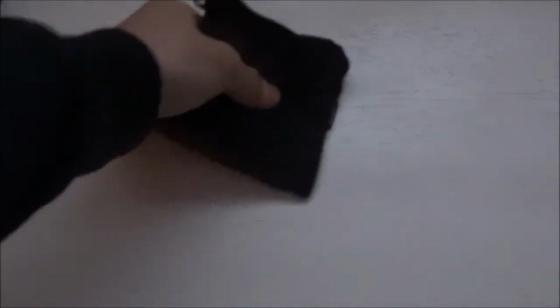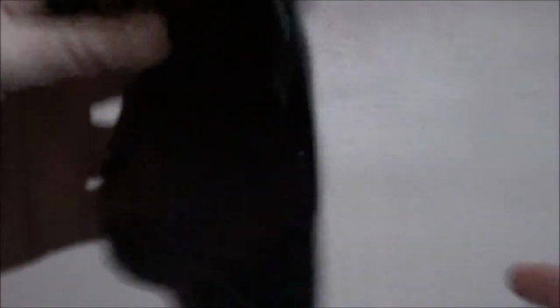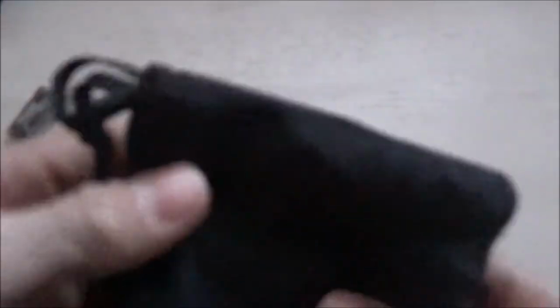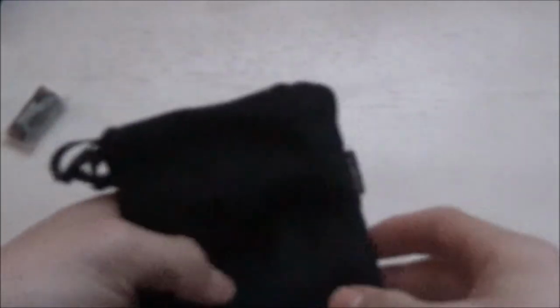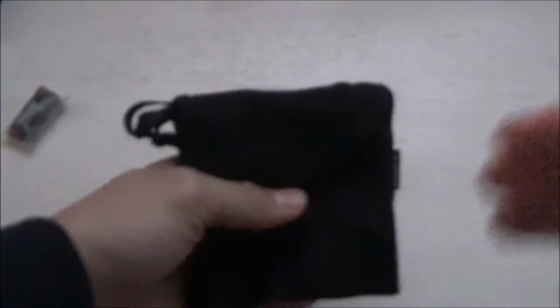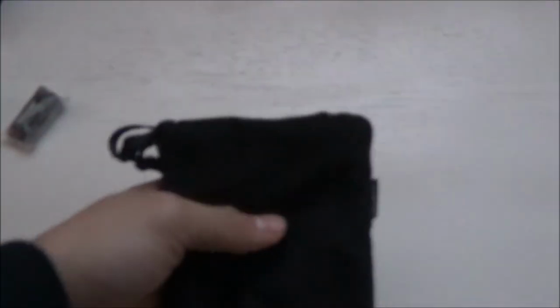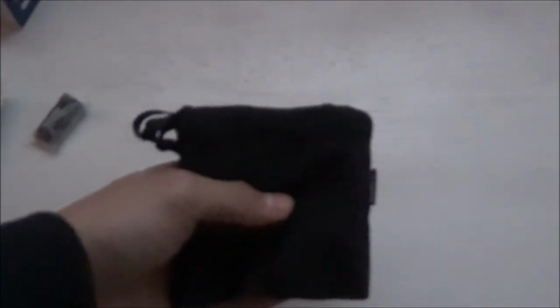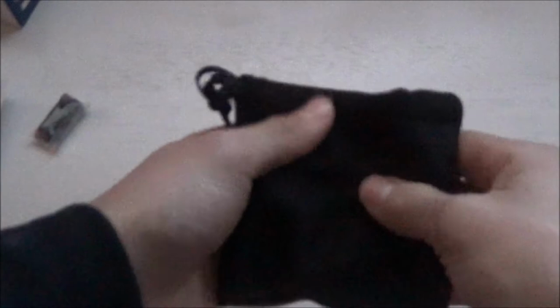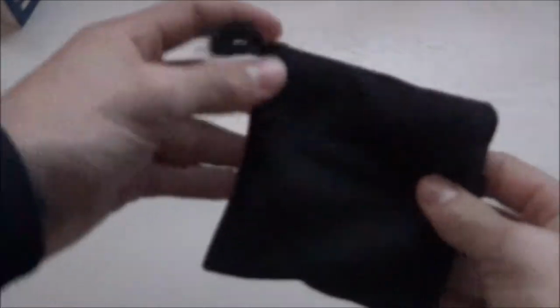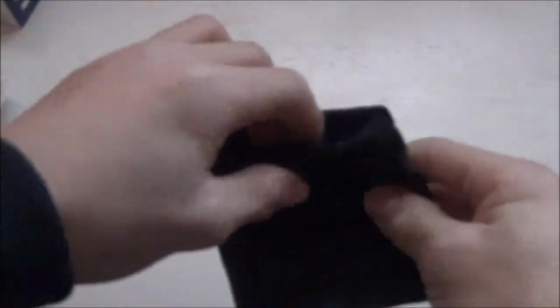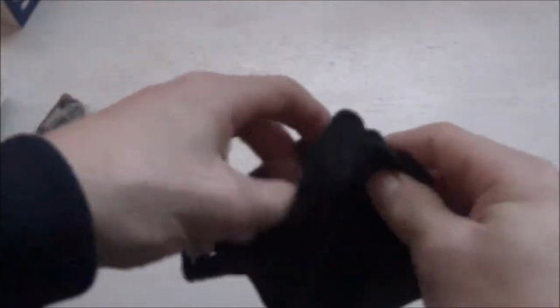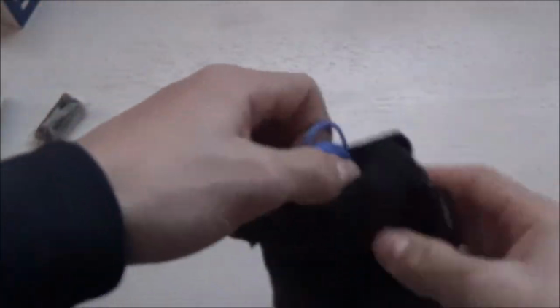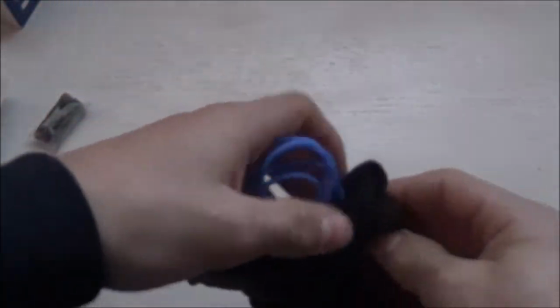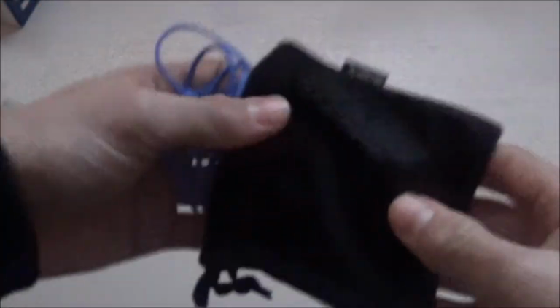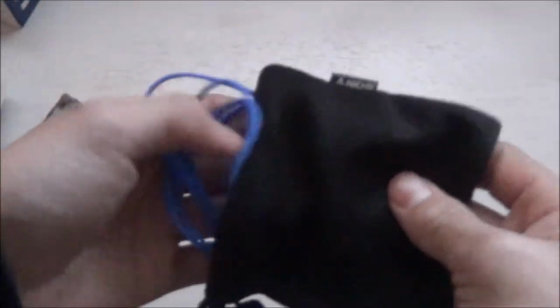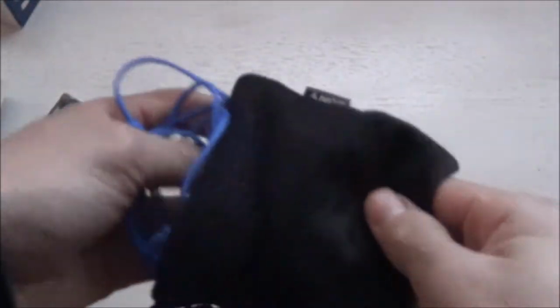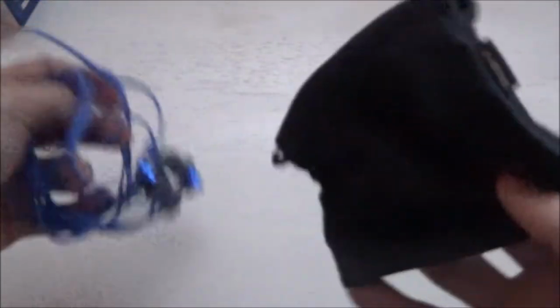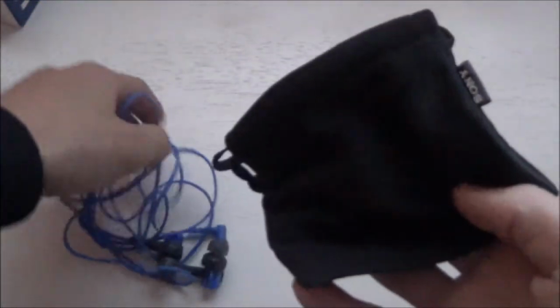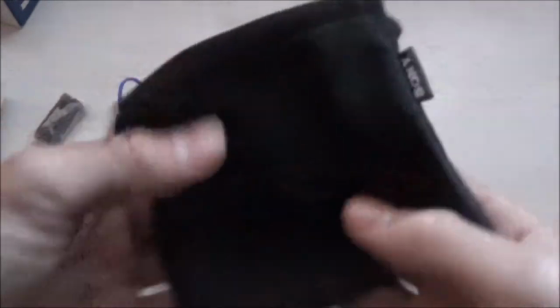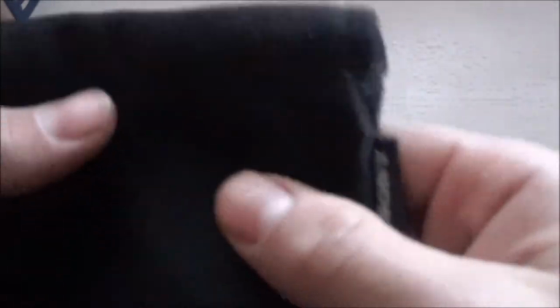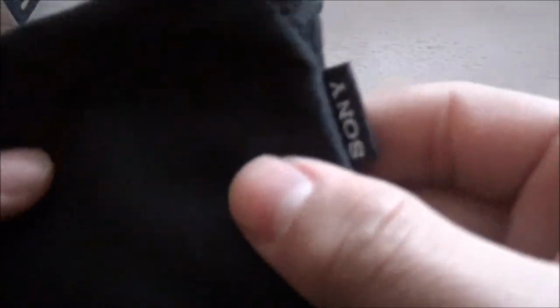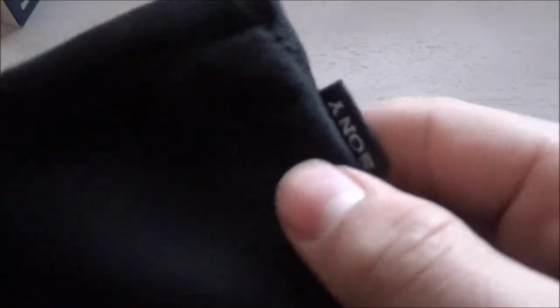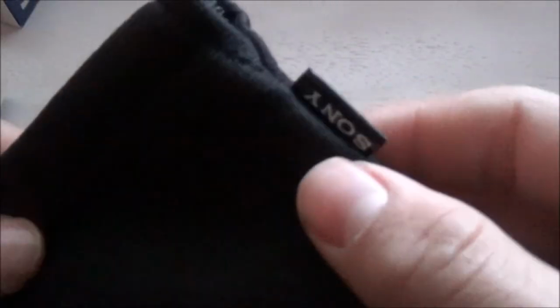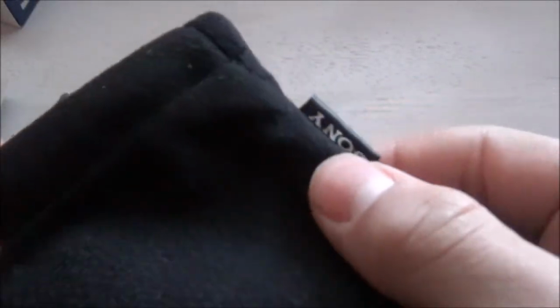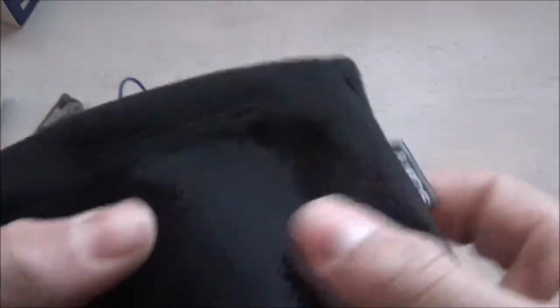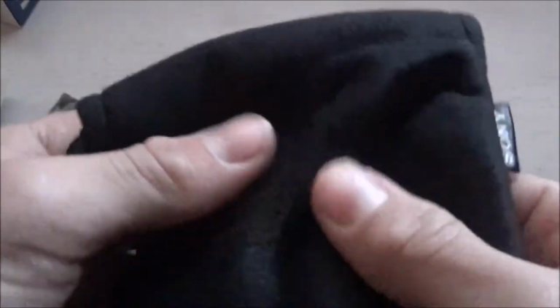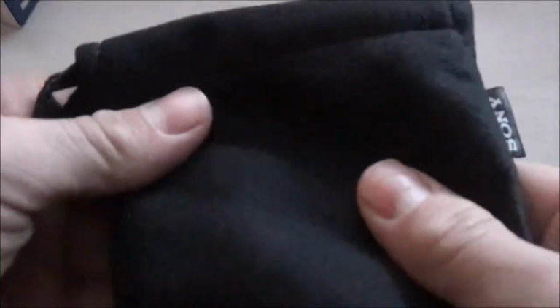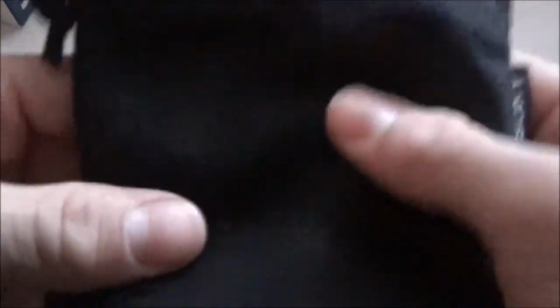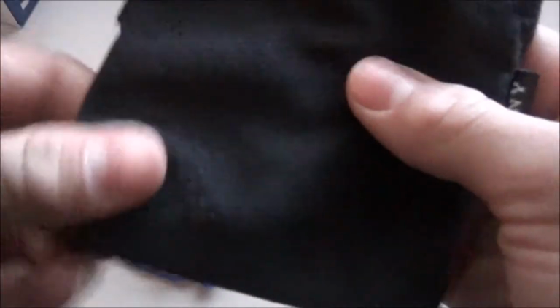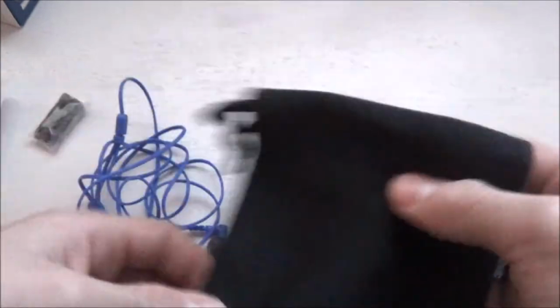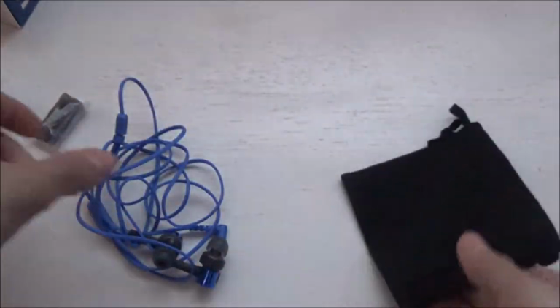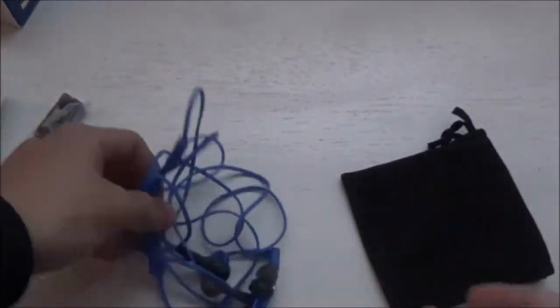Alright, so let's focus on the headphone. As you can see, it comes with a little pouch to store your earphones in. You can see it says Sony right there — looks kind of fancy.